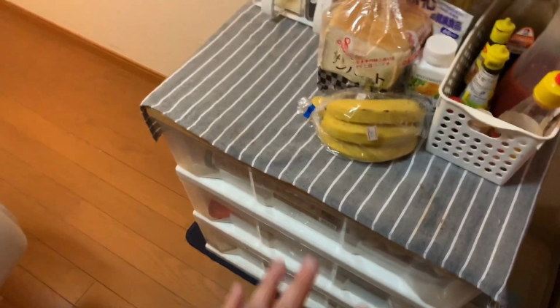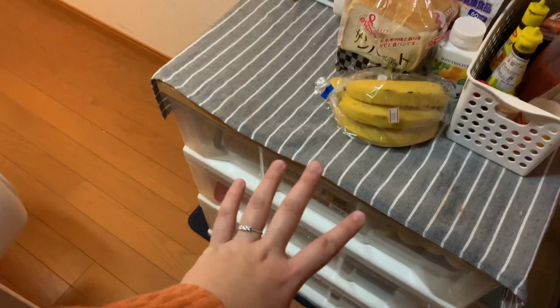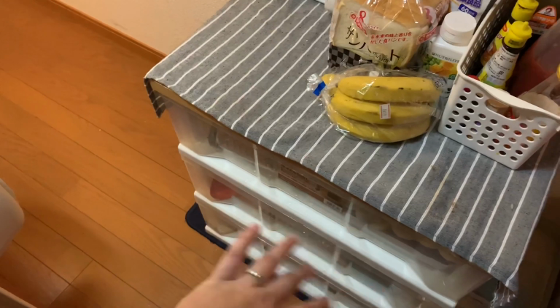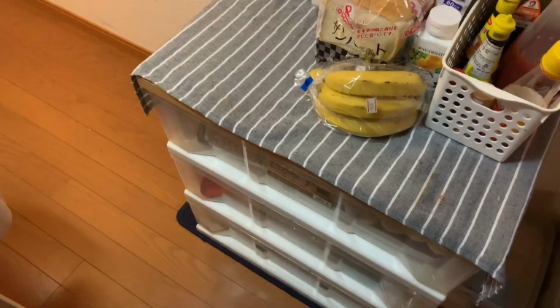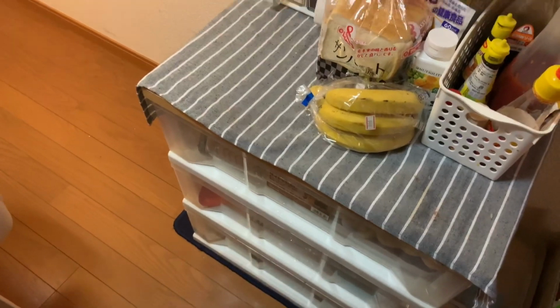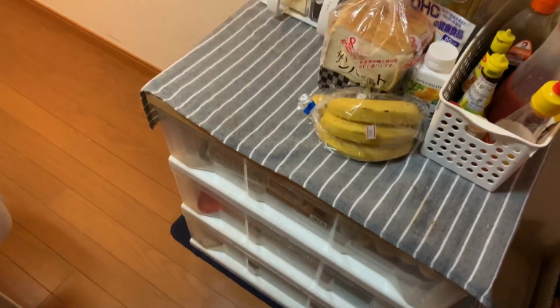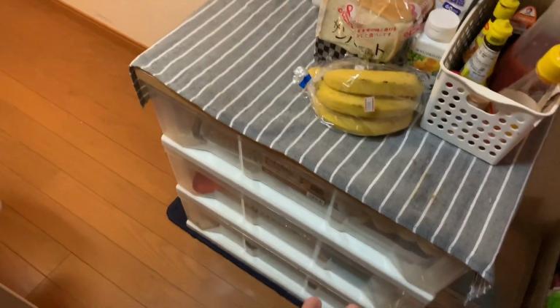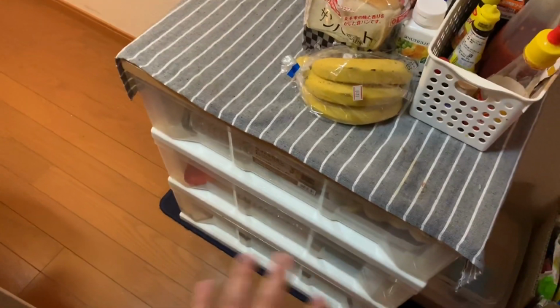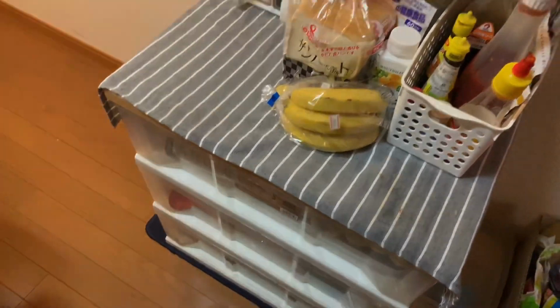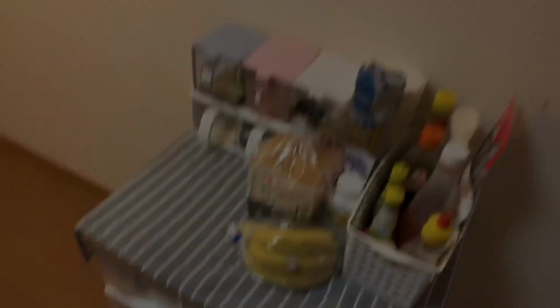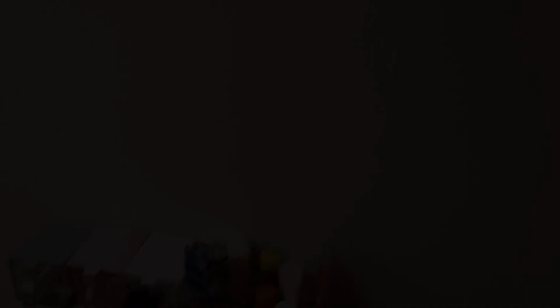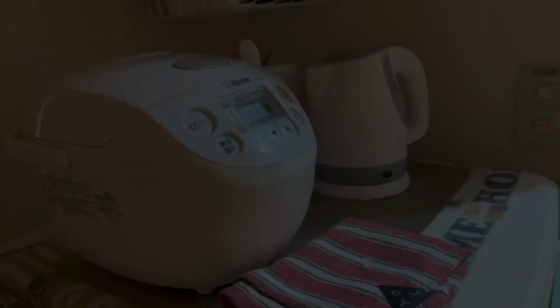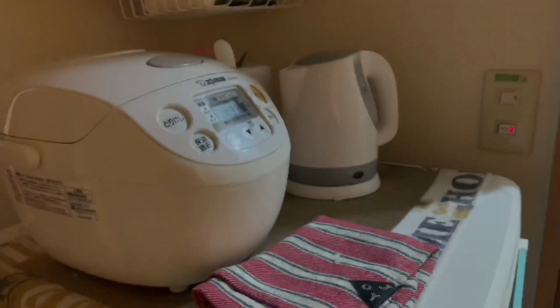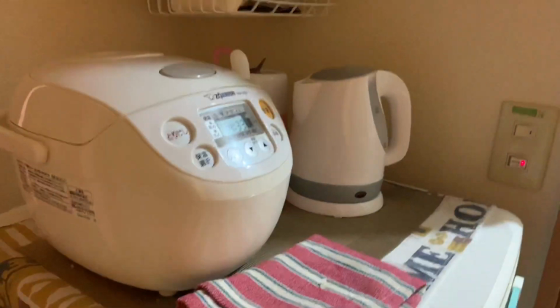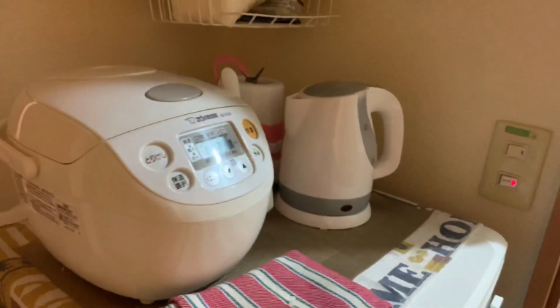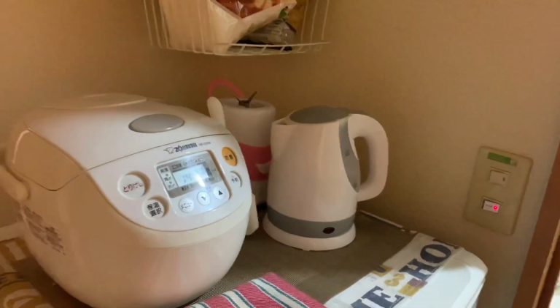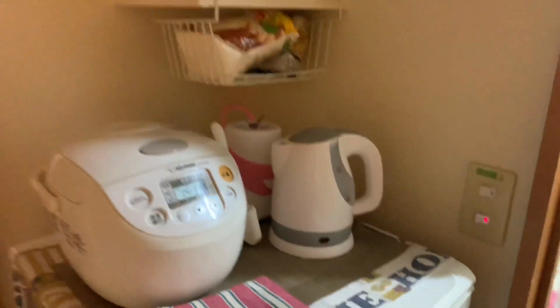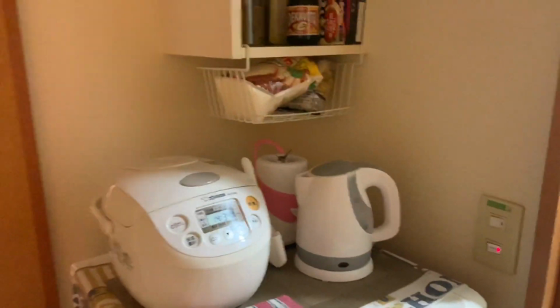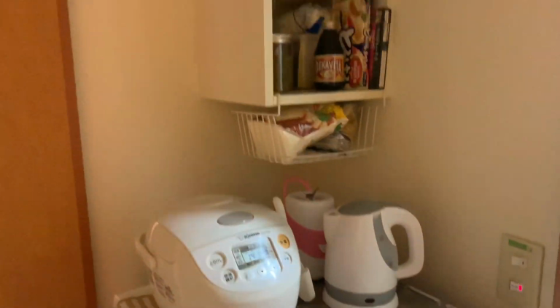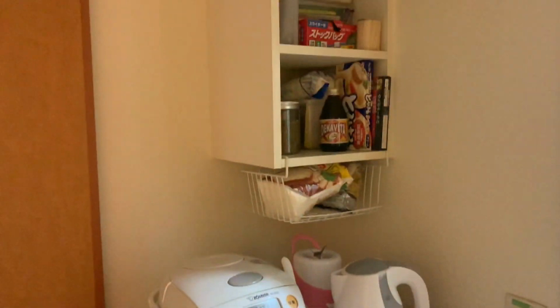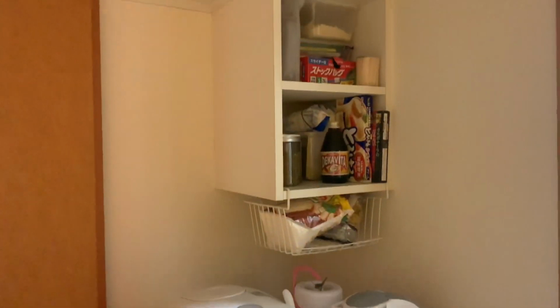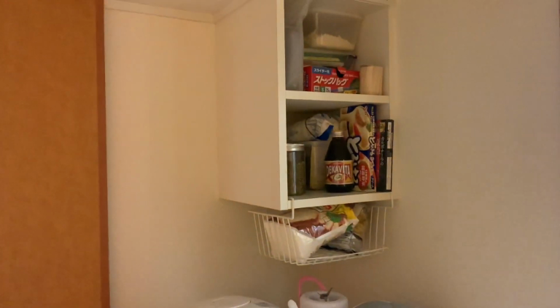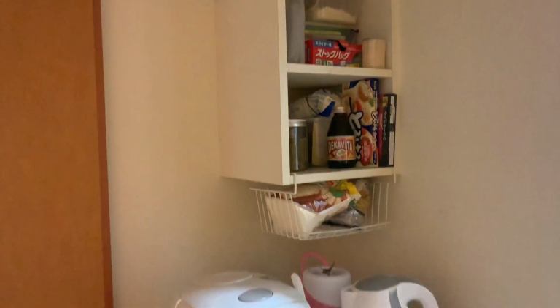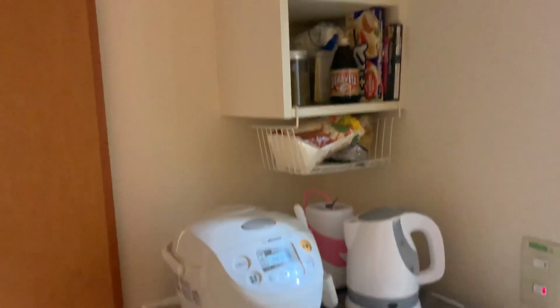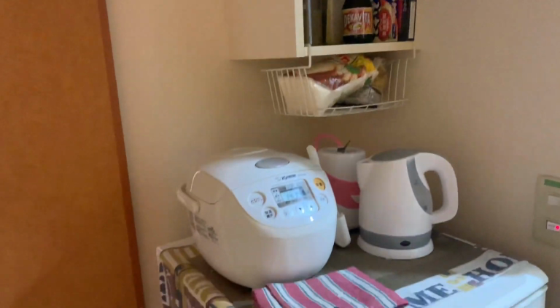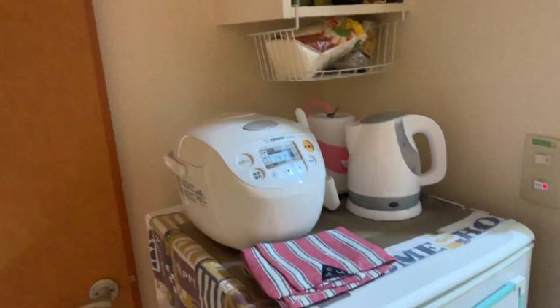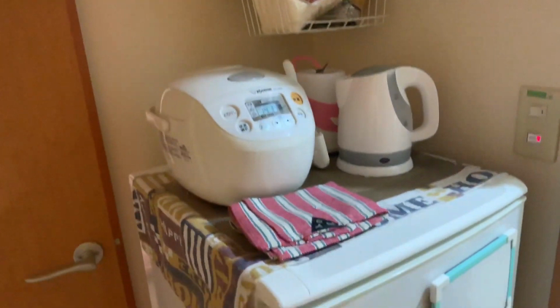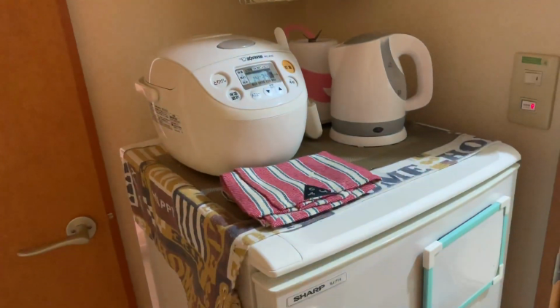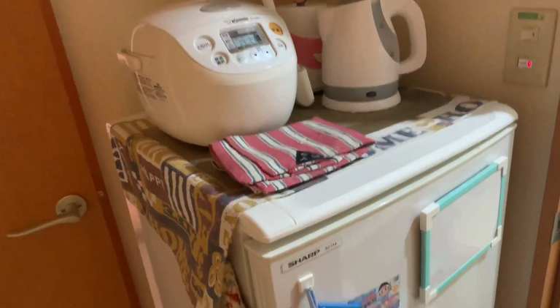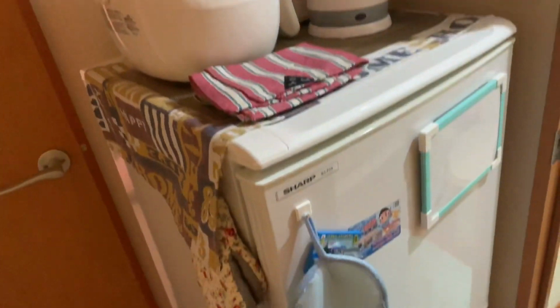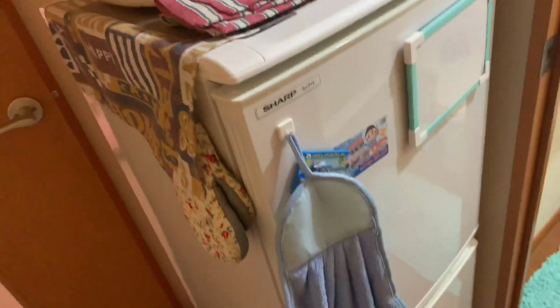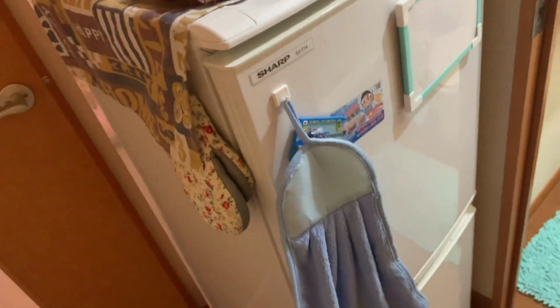So this is my drawer, which I put all my cooking stuff and everything. Then on this area is my rice cooker, the kettle, my other food stocks, and the refrigerator.